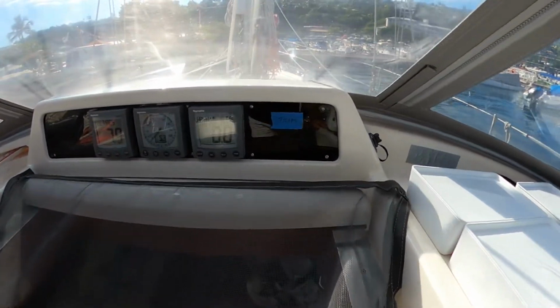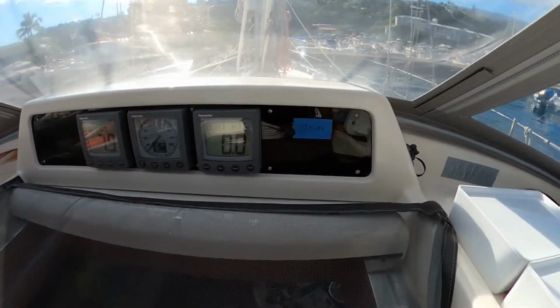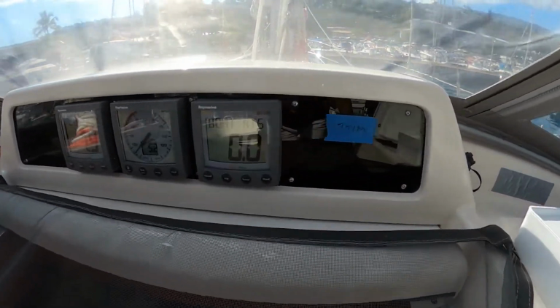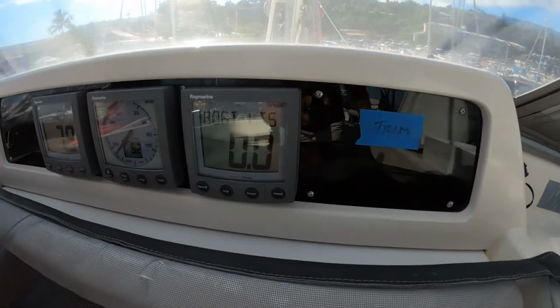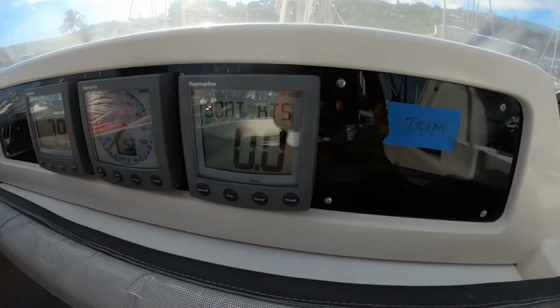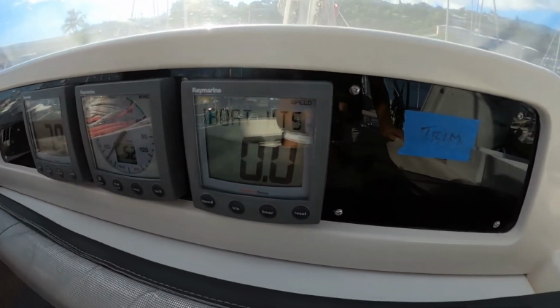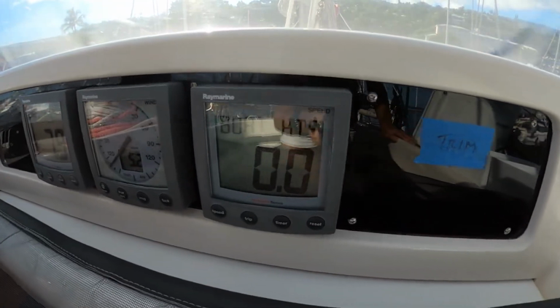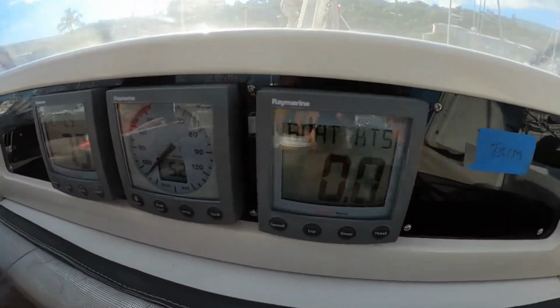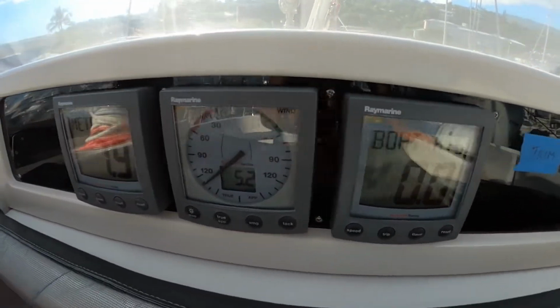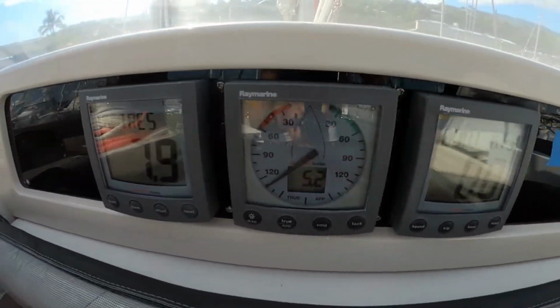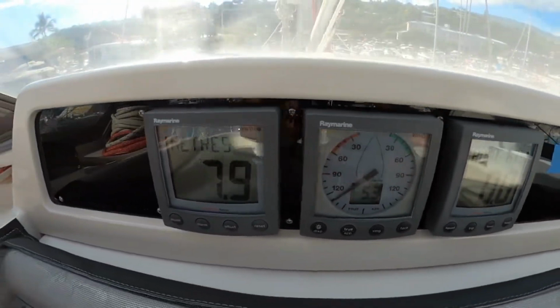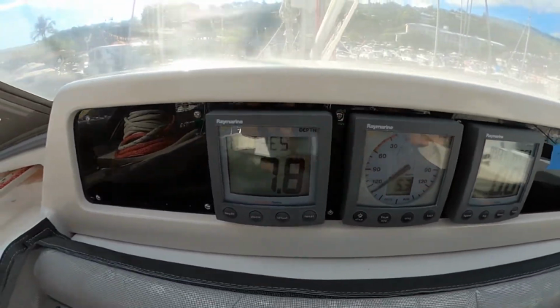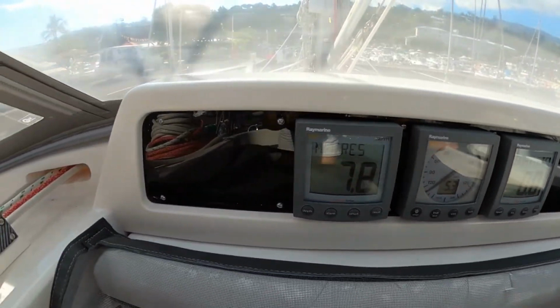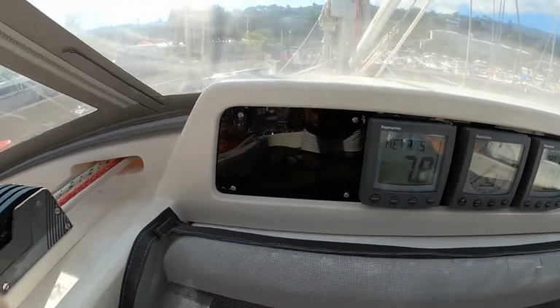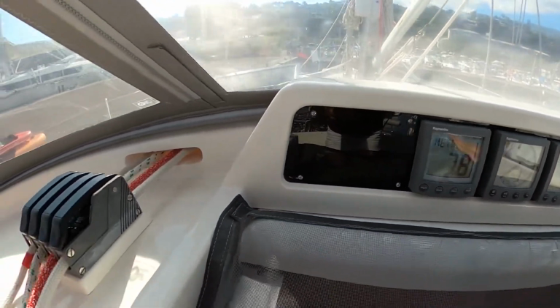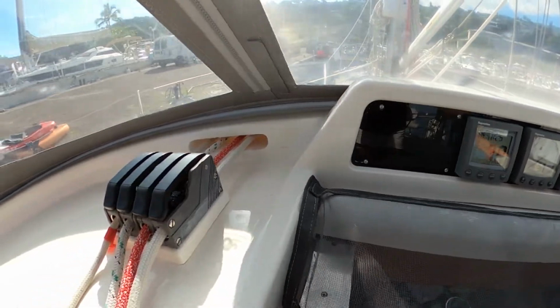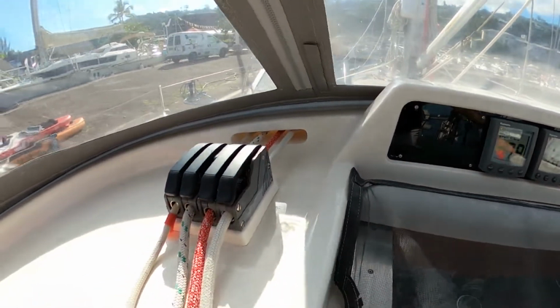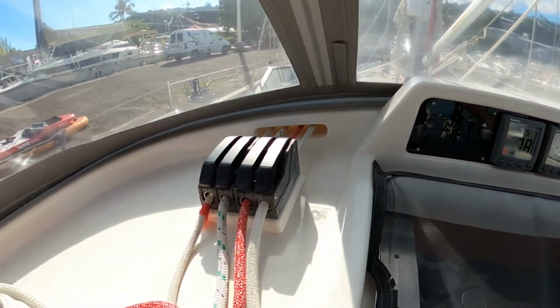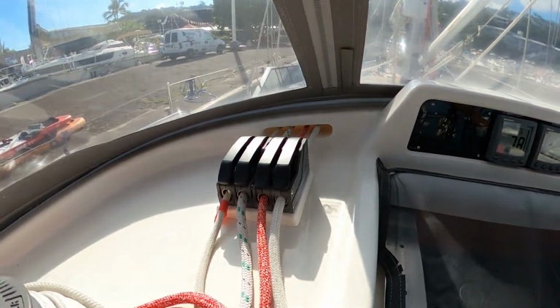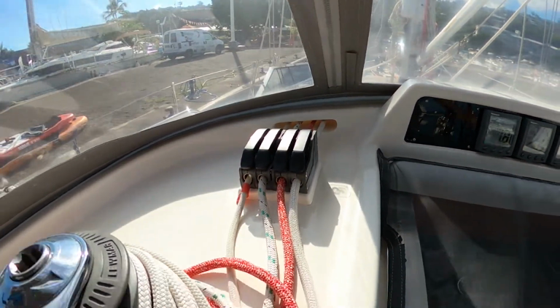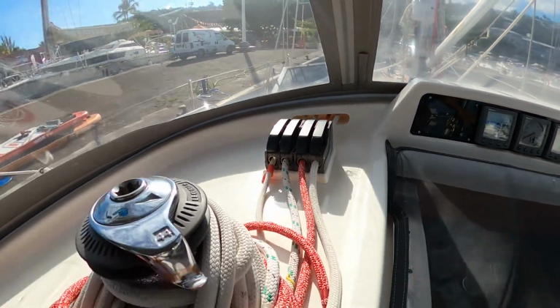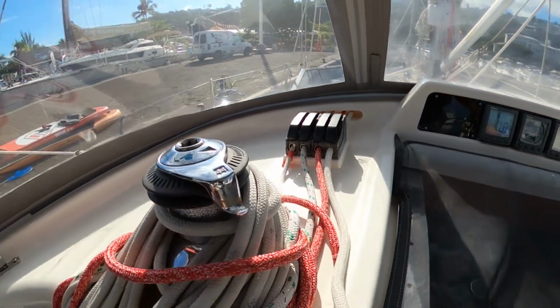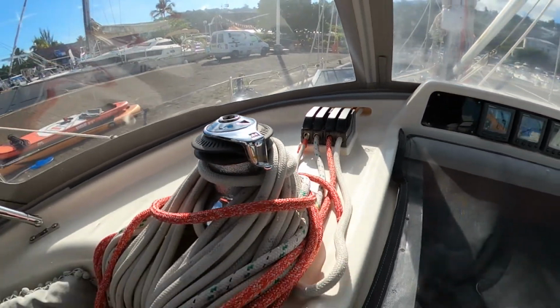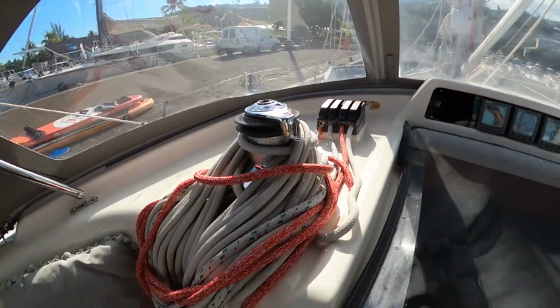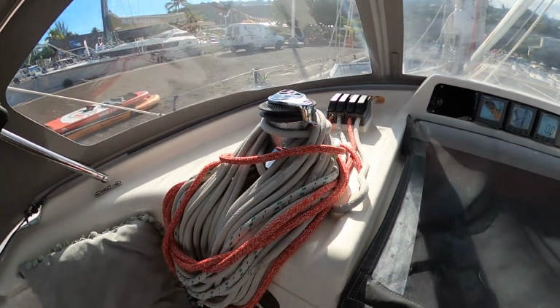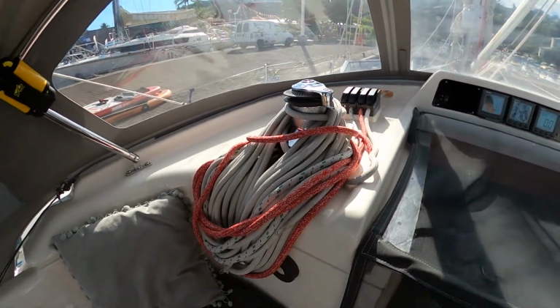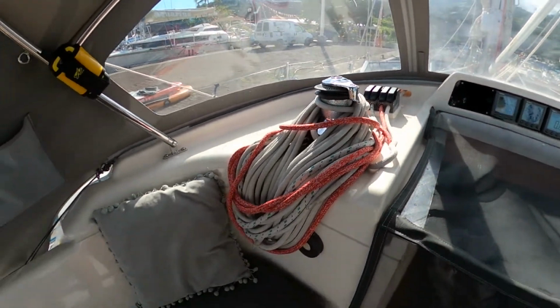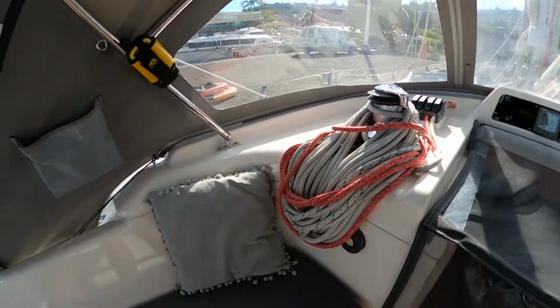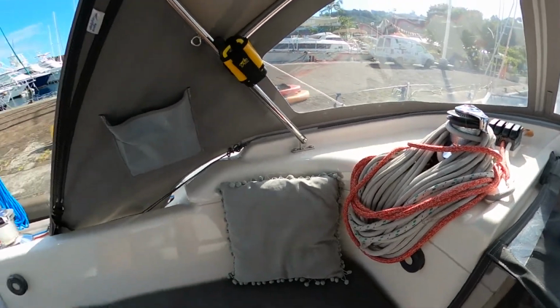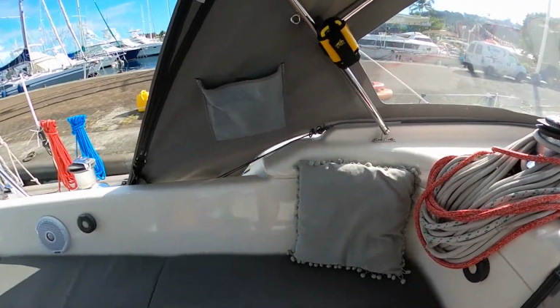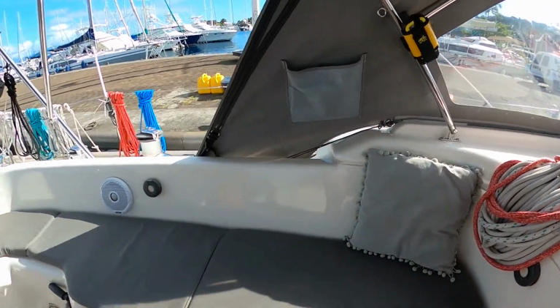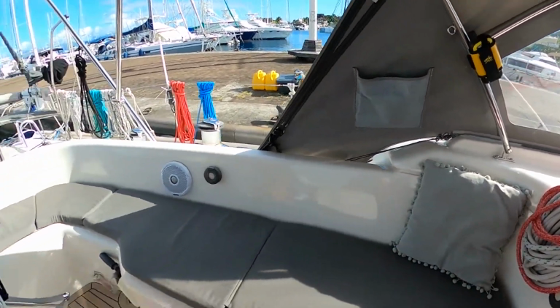There's also the original set of ST-60 instruments with speed, wind, depth, and more — still in perfect working condition. And here are the clutches for the halyards and sheets, allowing you to do all your sail handling from the cockpit.